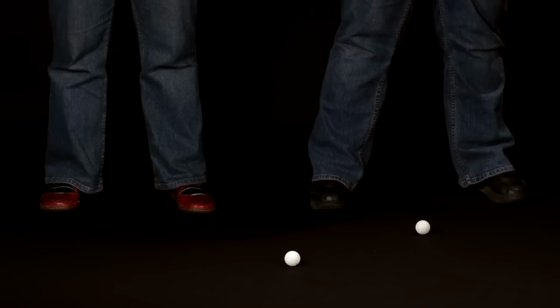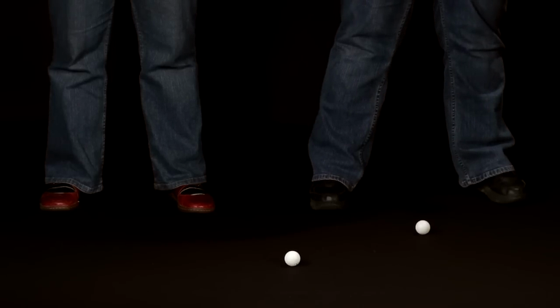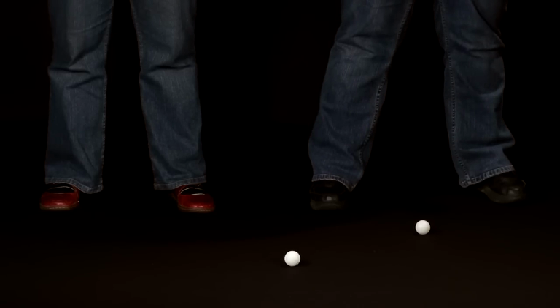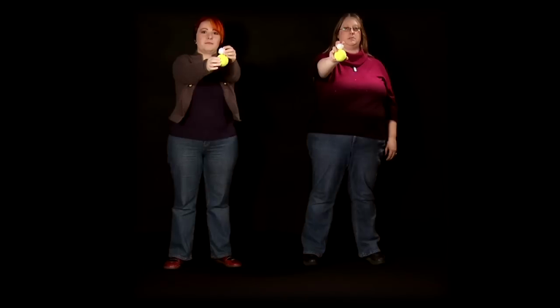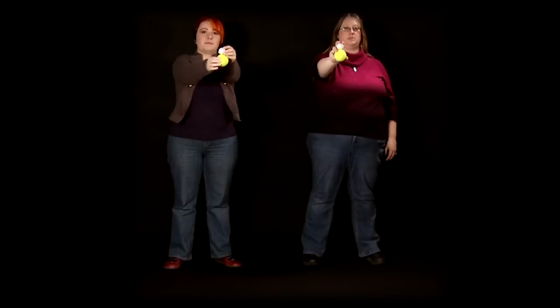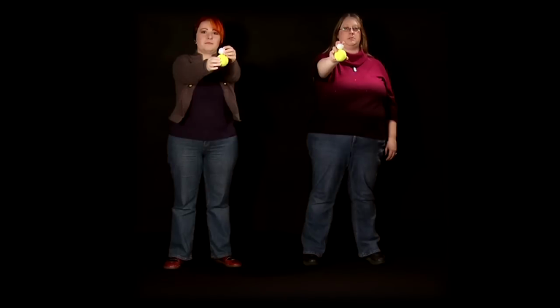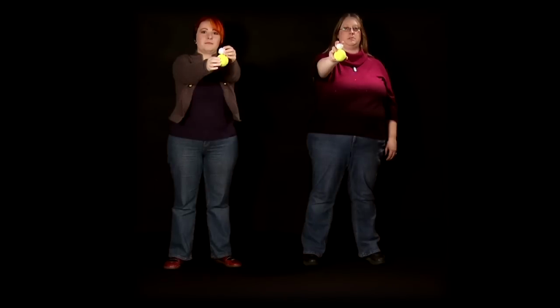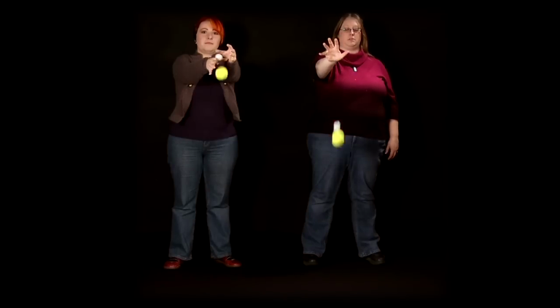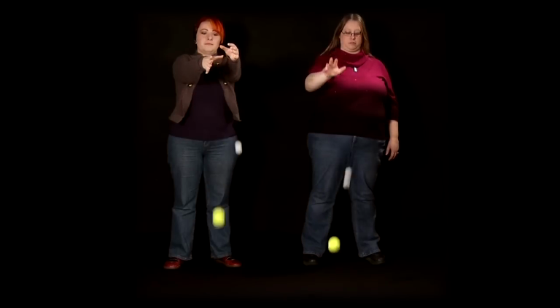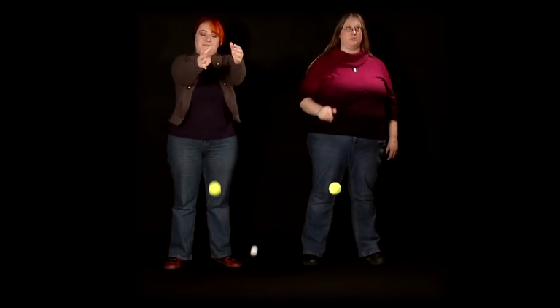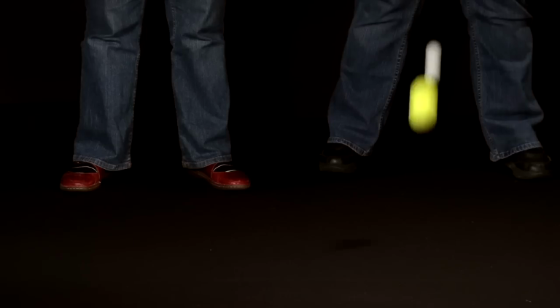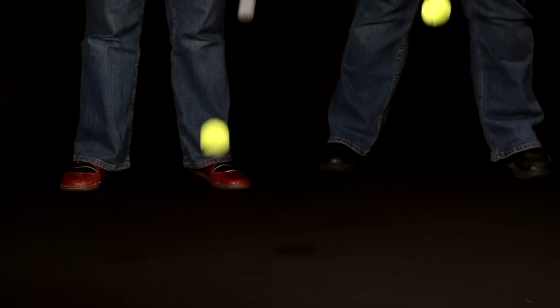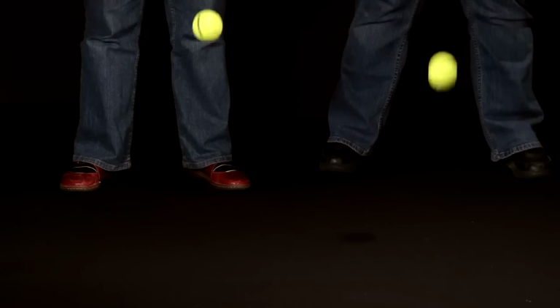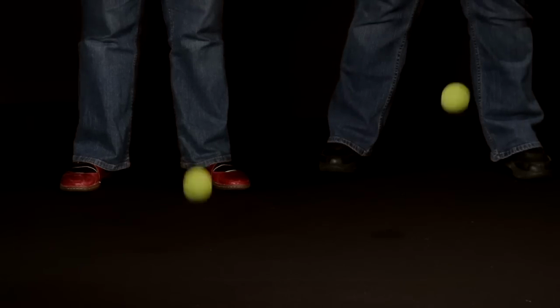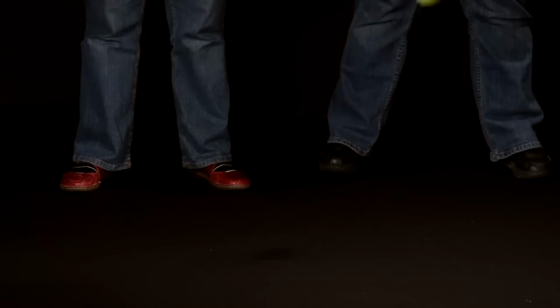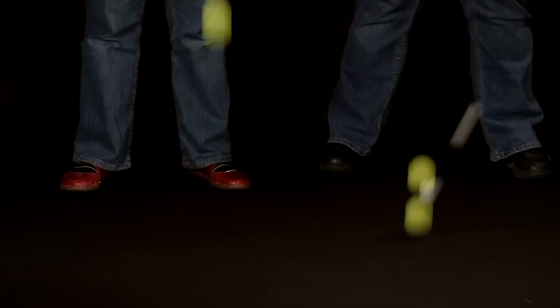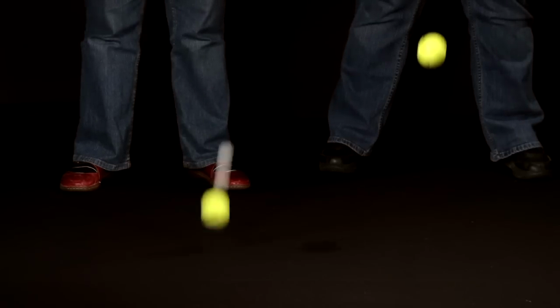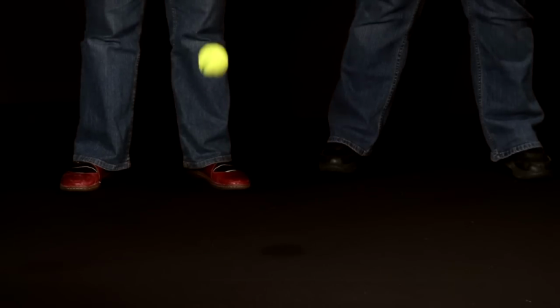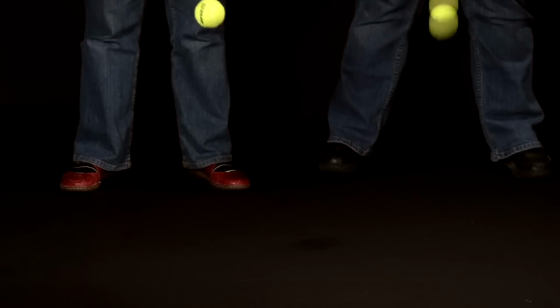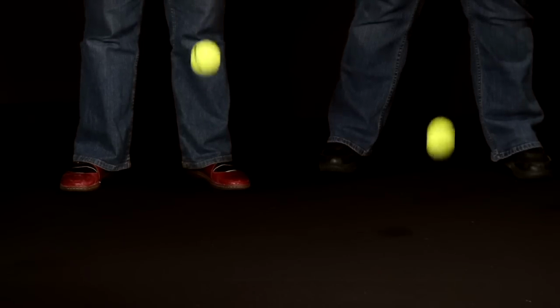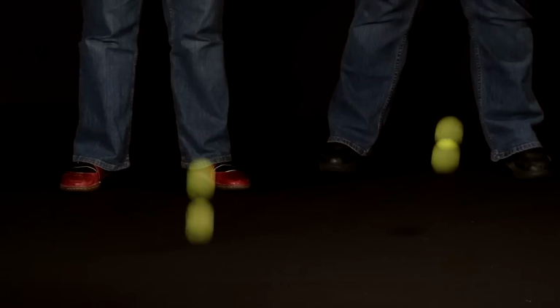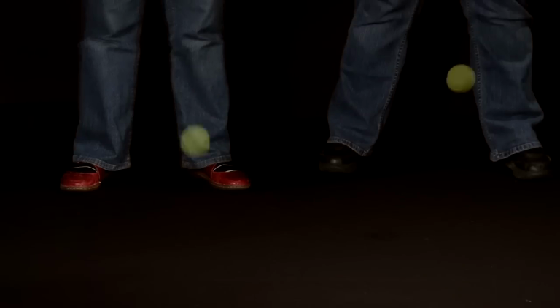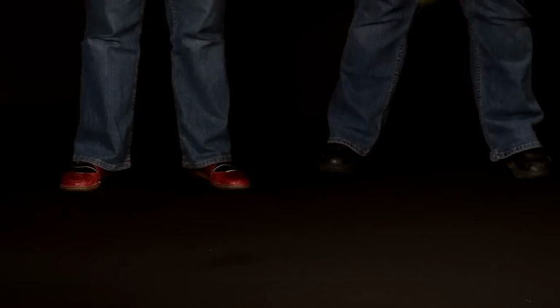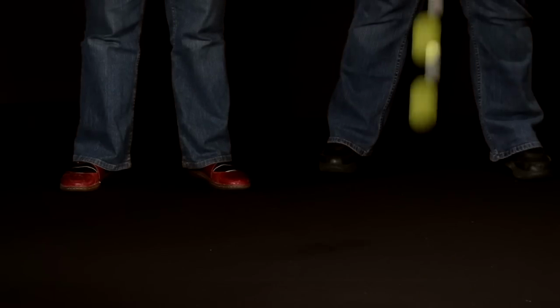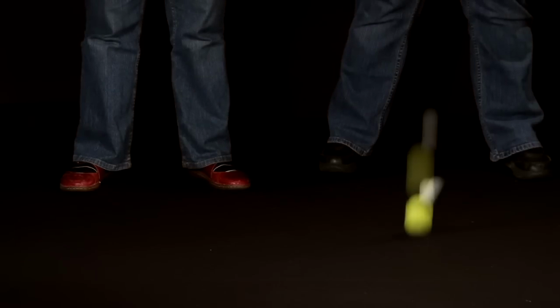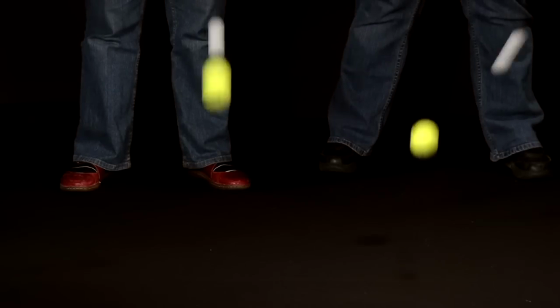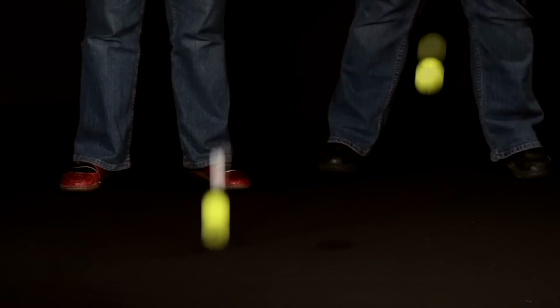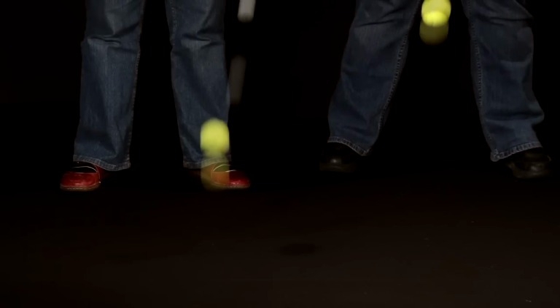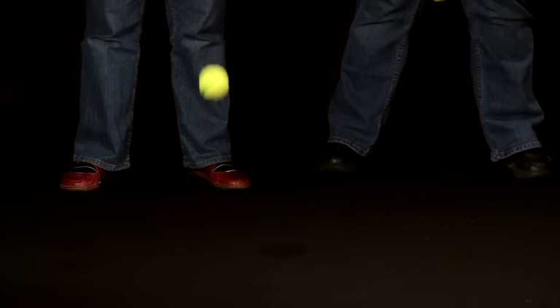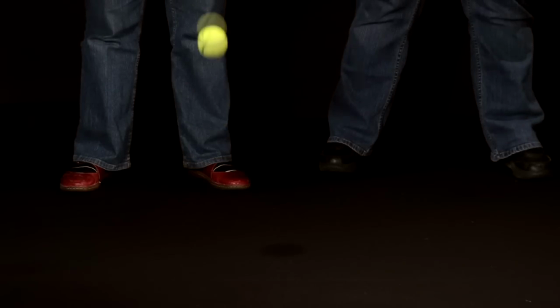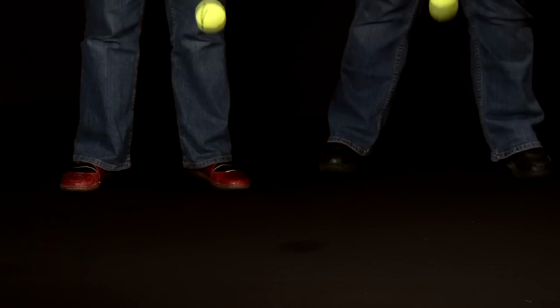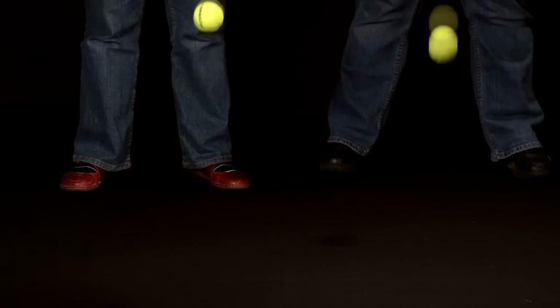When we drop them both together, with the ping pong ball stacked on top of the tennis ball, the ping pong ball goes flying off even further, and the tennis ball basically stays where it is.